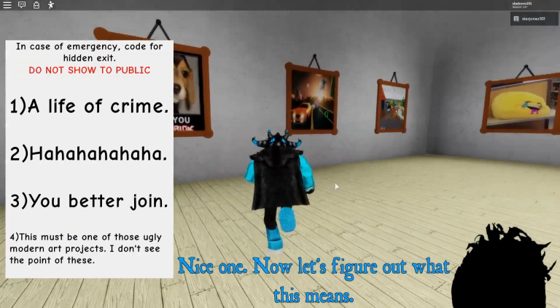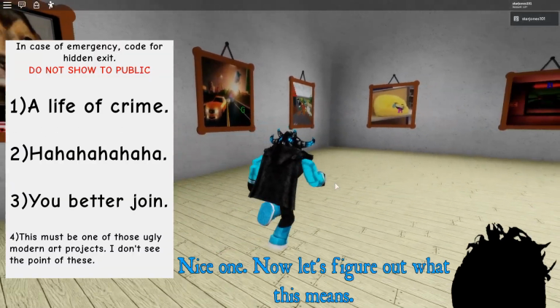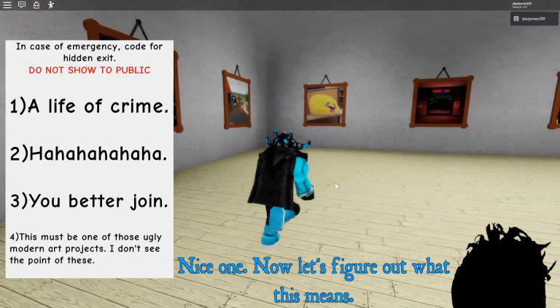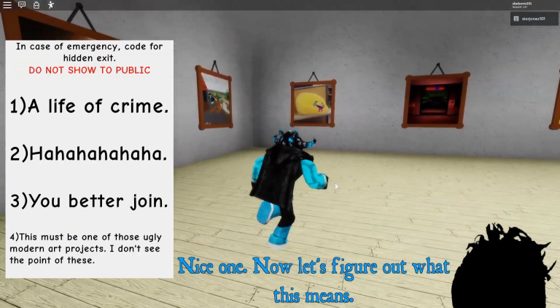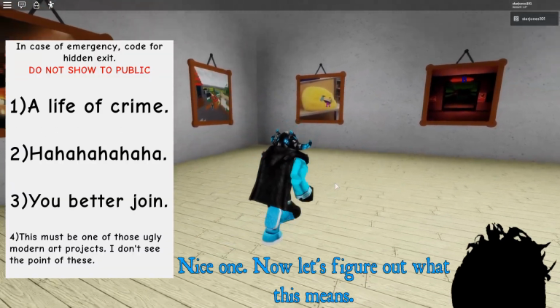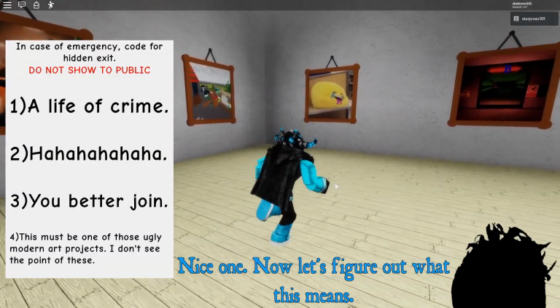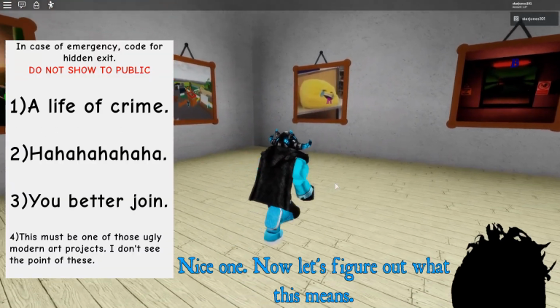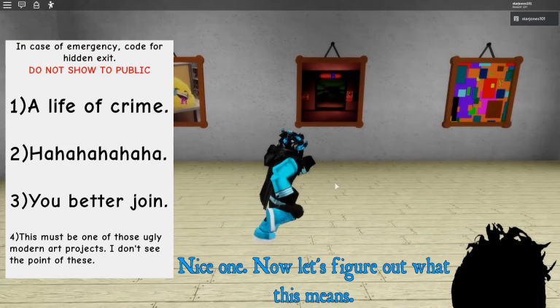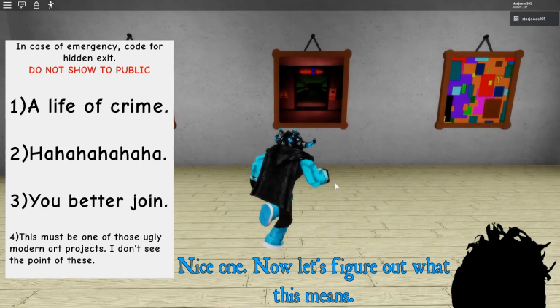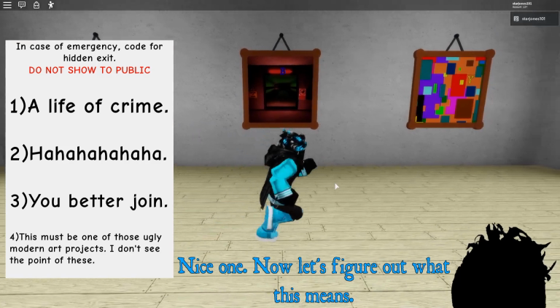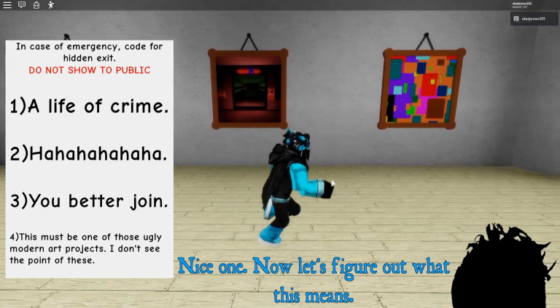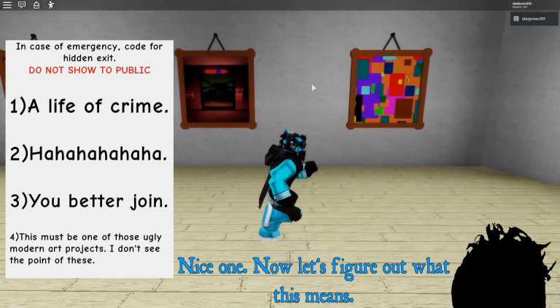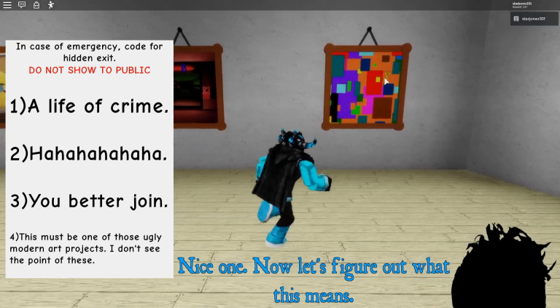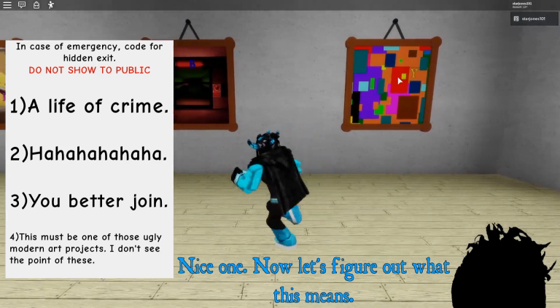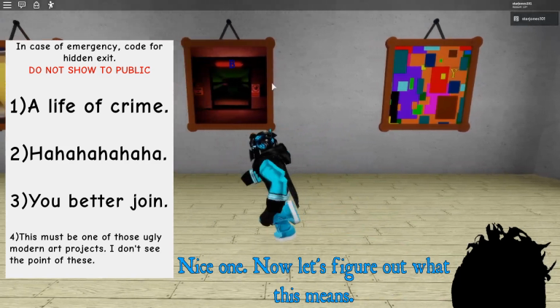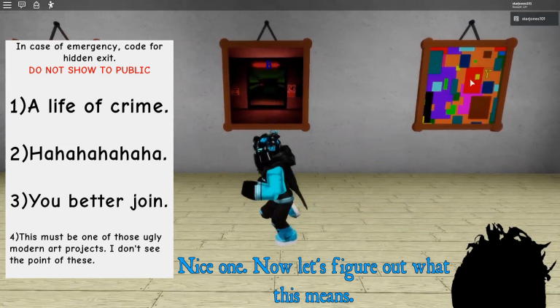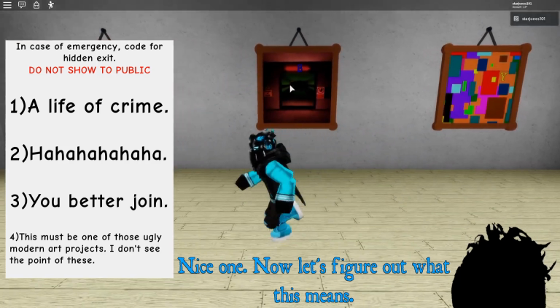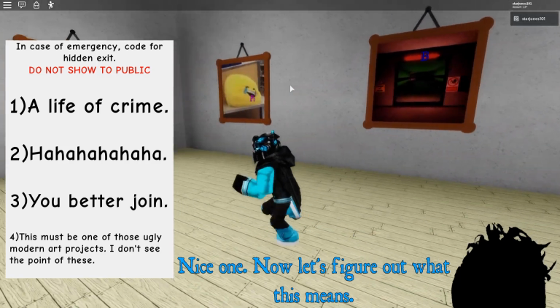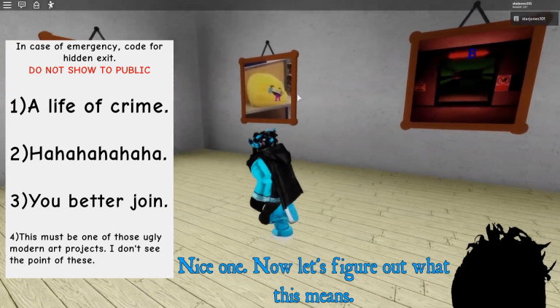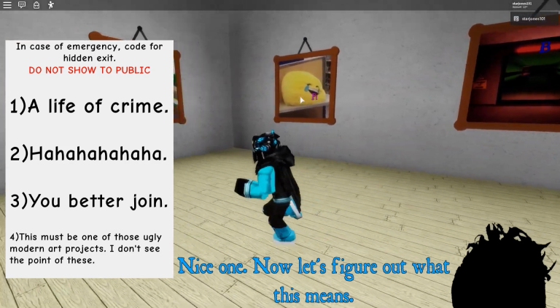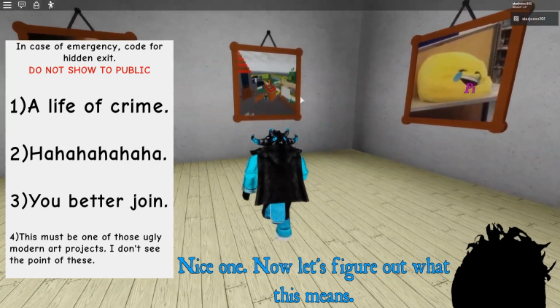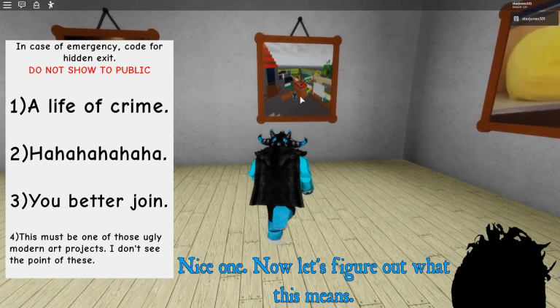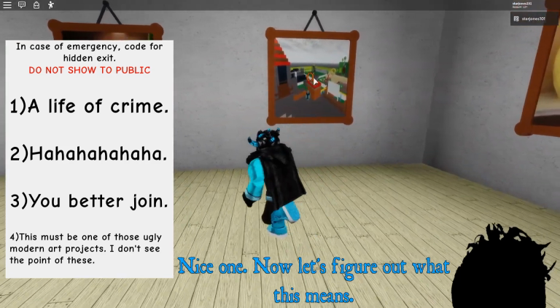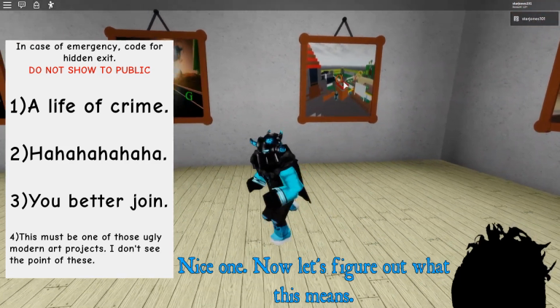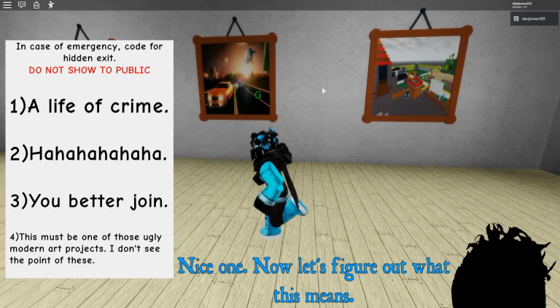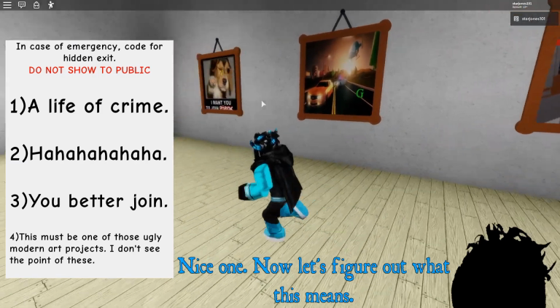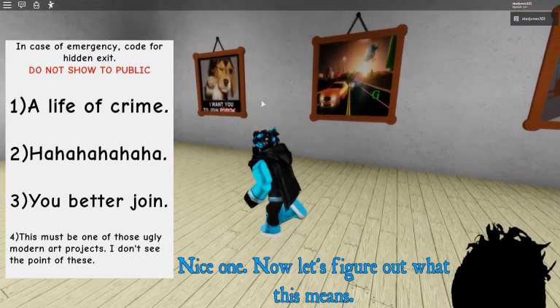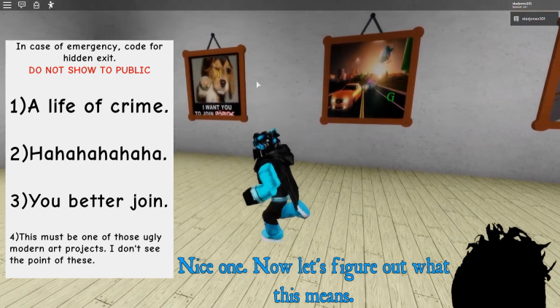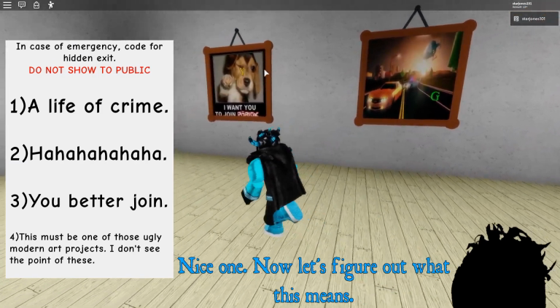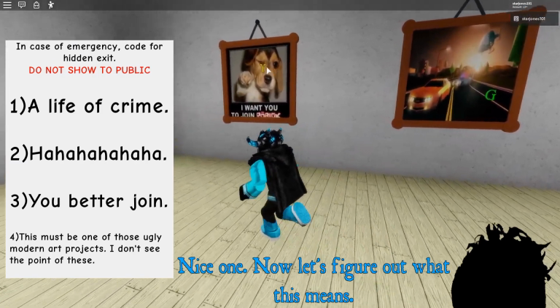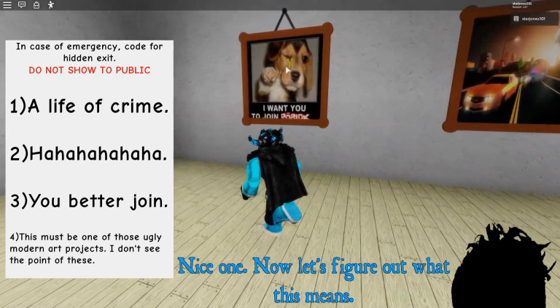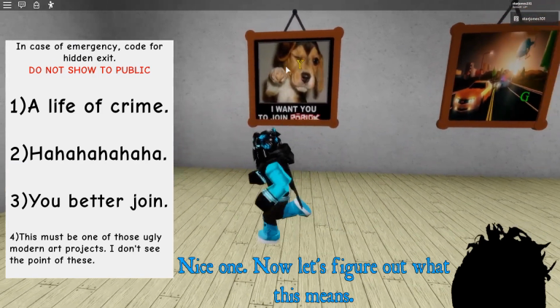Each picture indicates a certain color. As you can see by the letters: yellow, blue, pink, orange, green, and yellow.